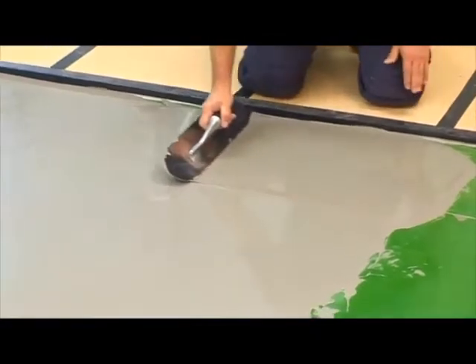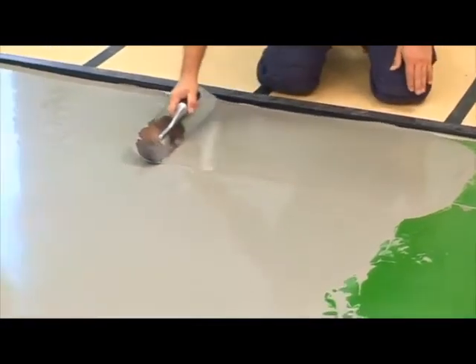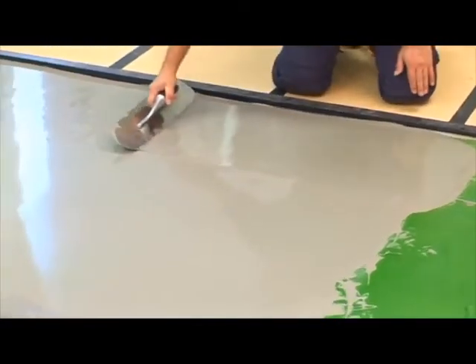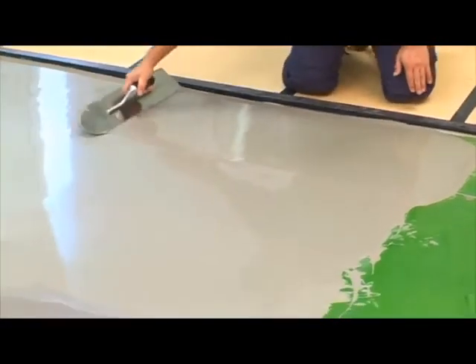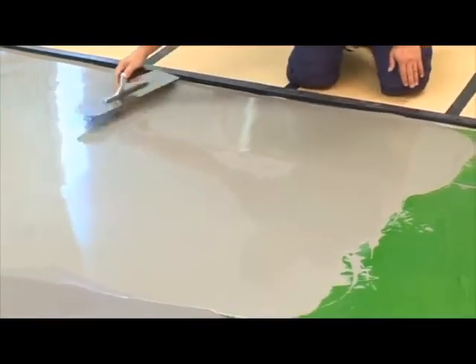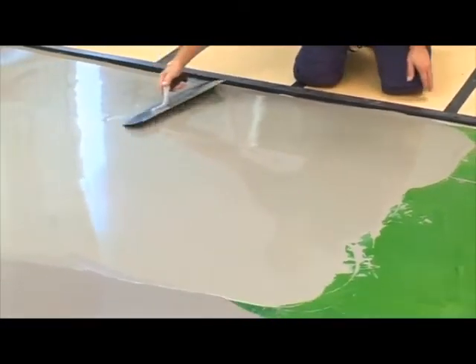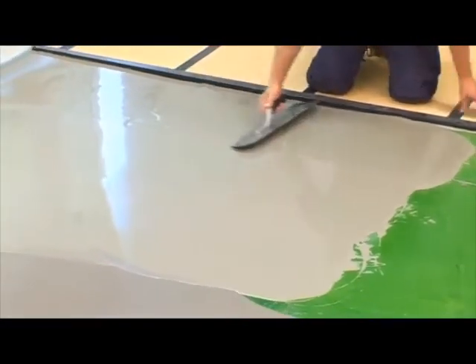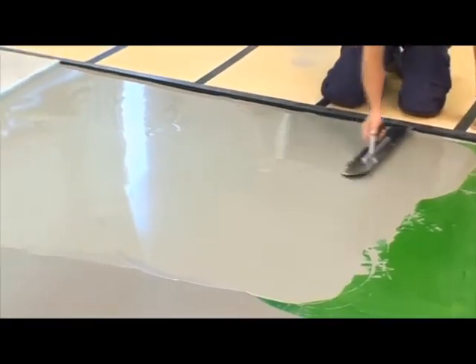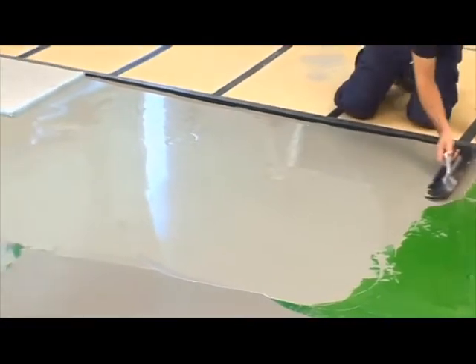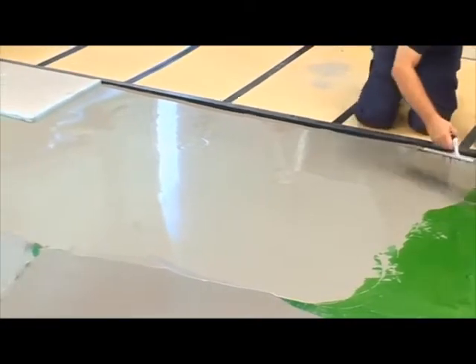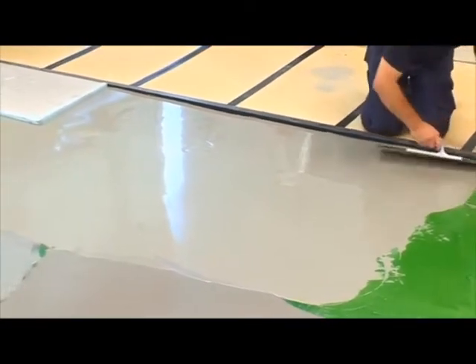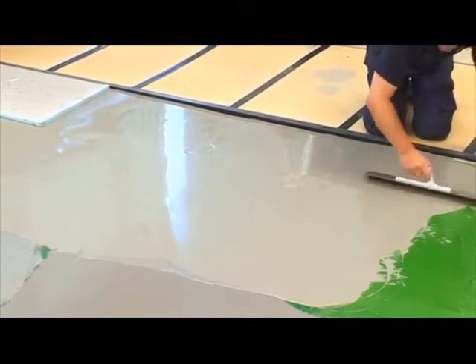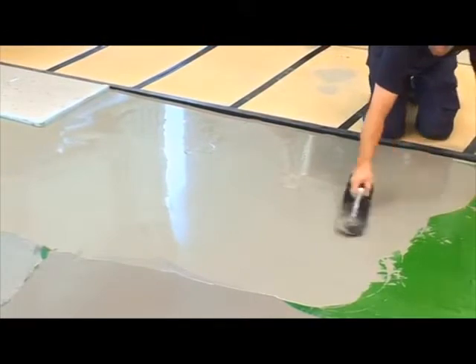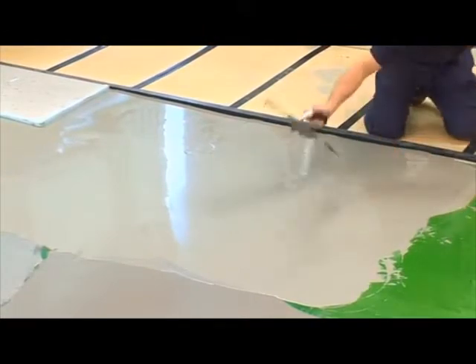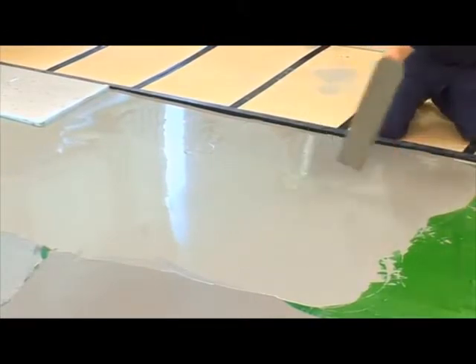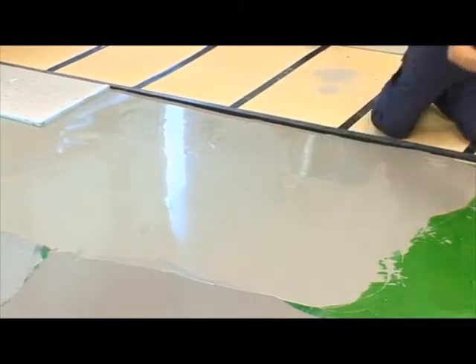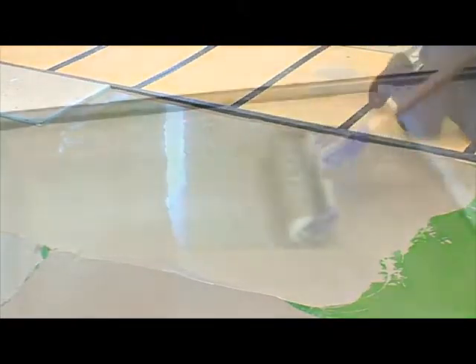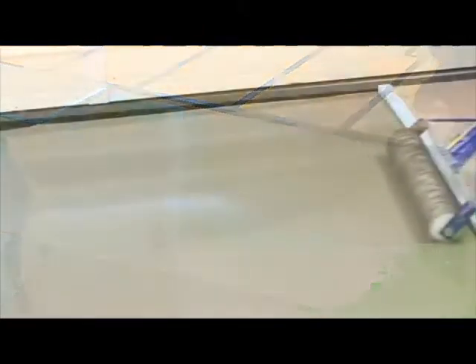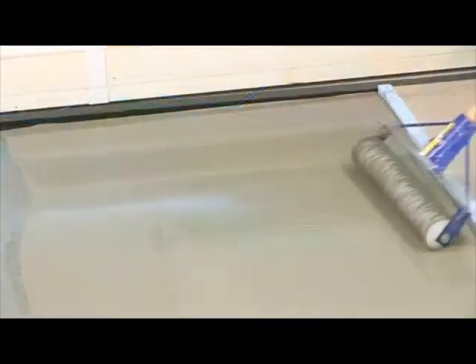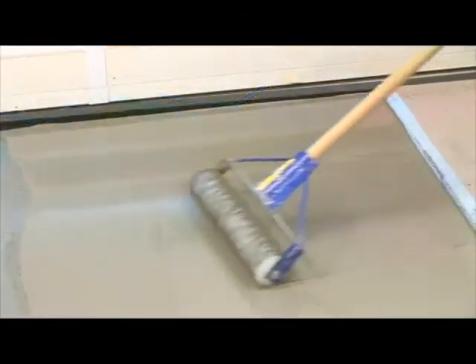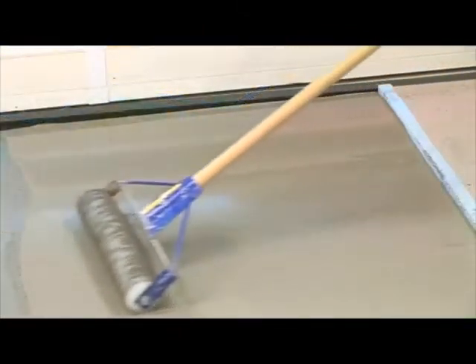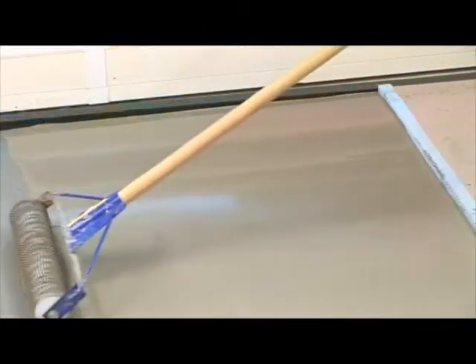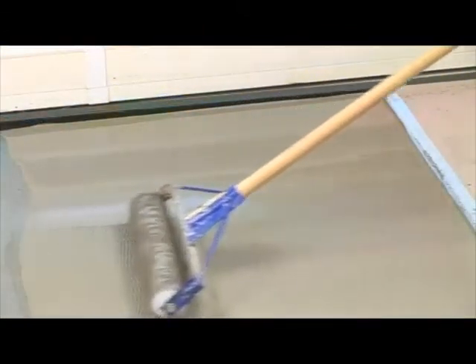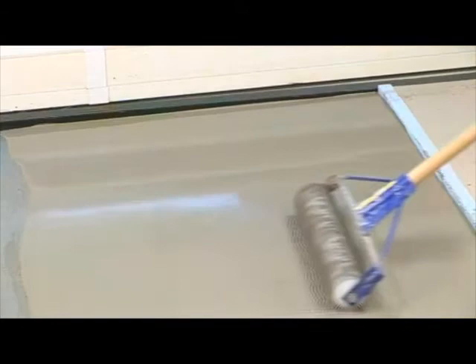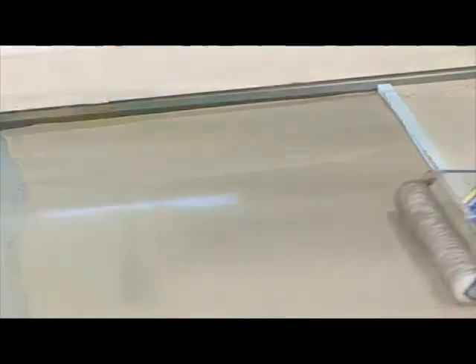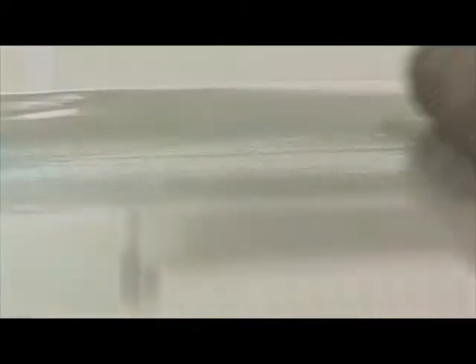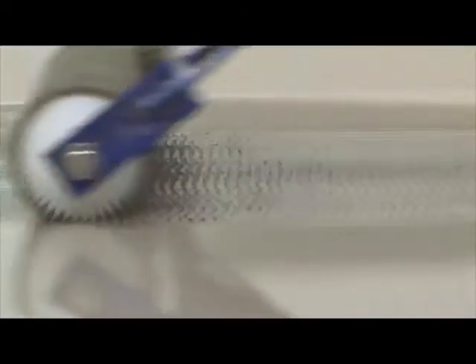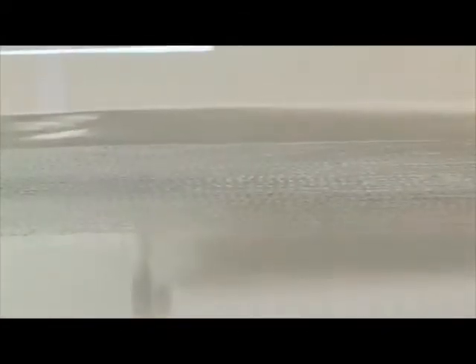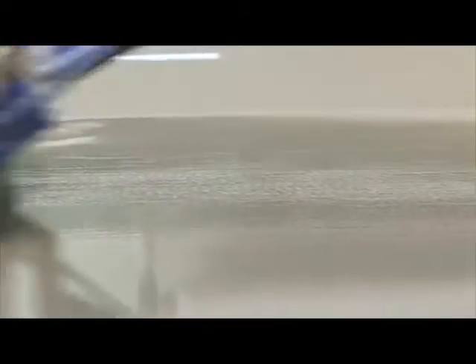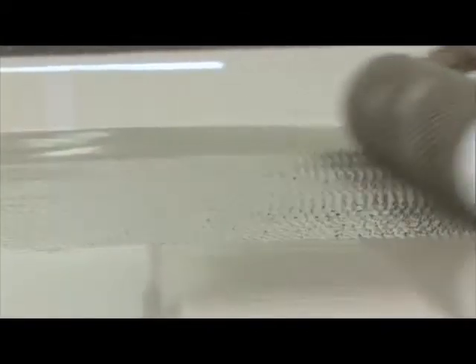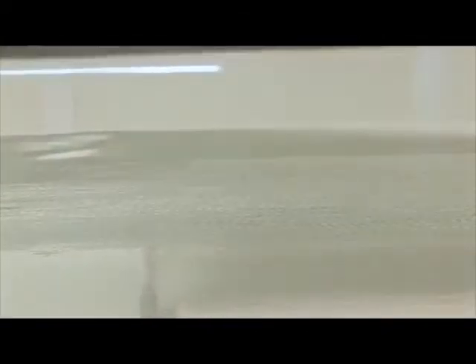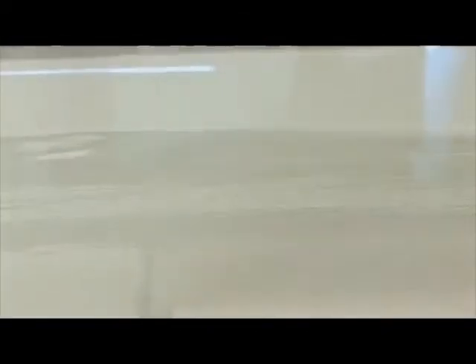For best results, an overall thickness of at least three millimeters should be maintained. The use of a spiked roller will help eliminate trapped air and smooth out flow lines to give a more uniform appearance.